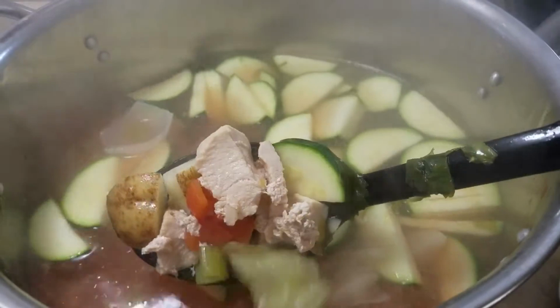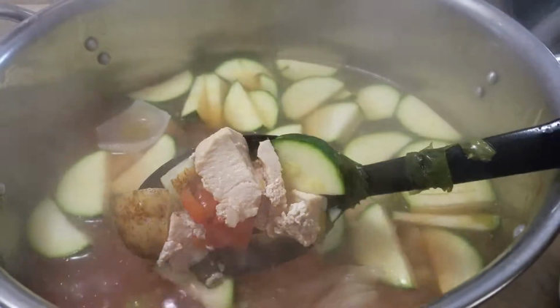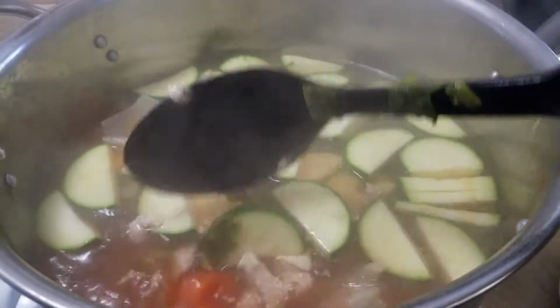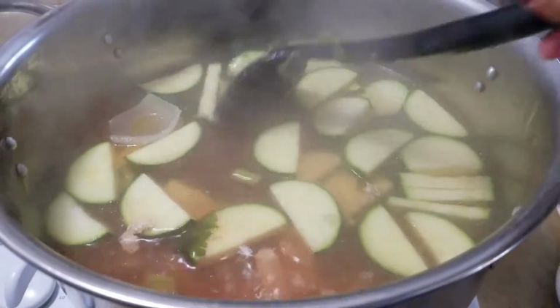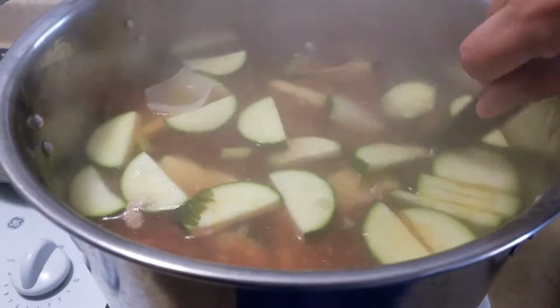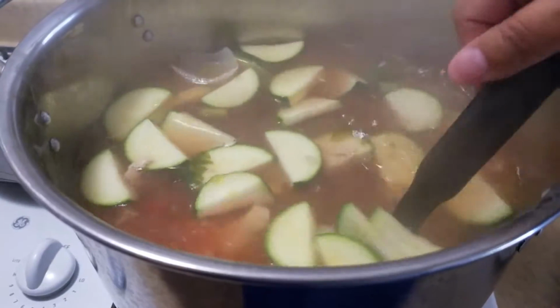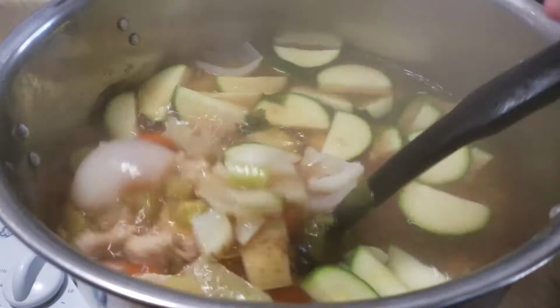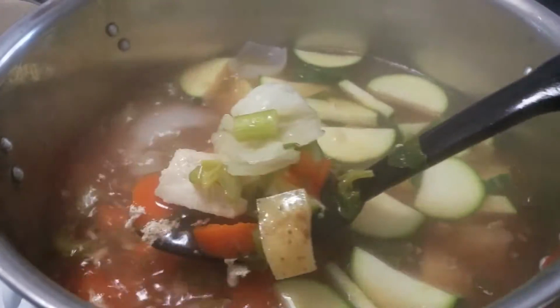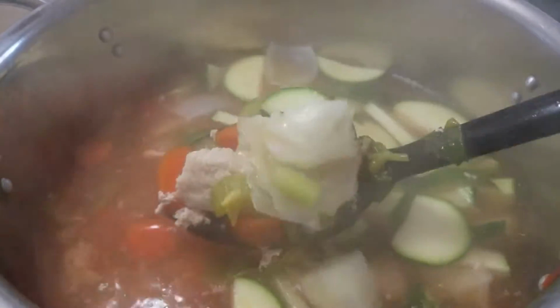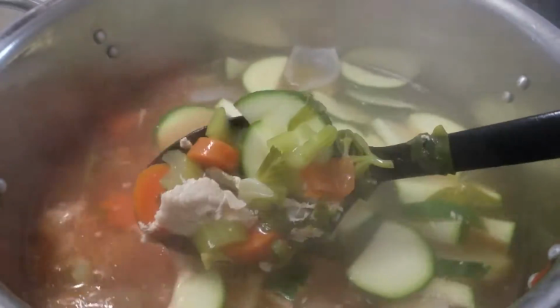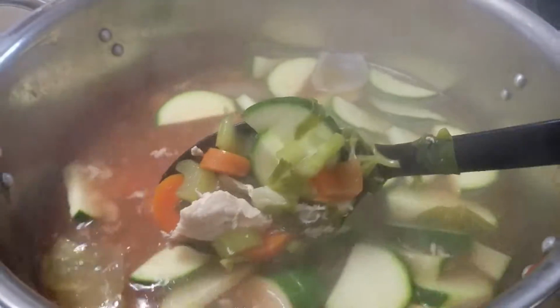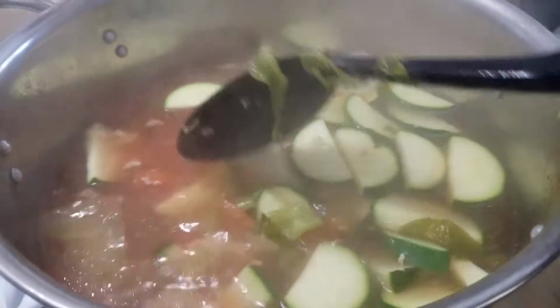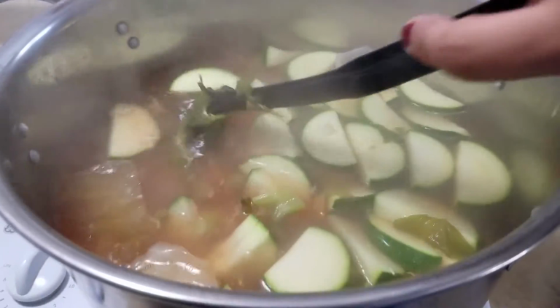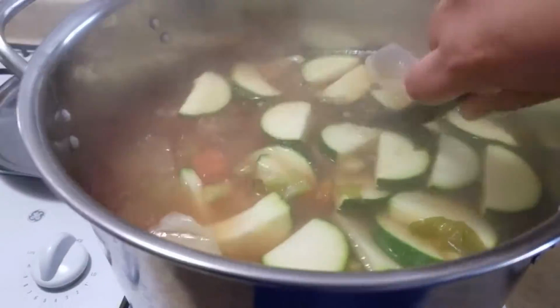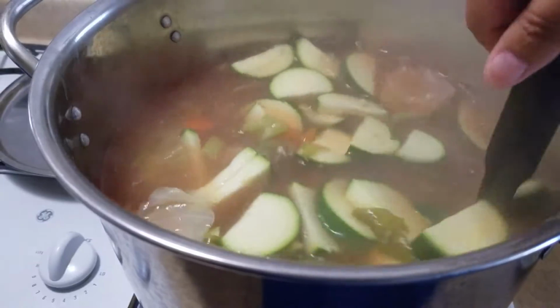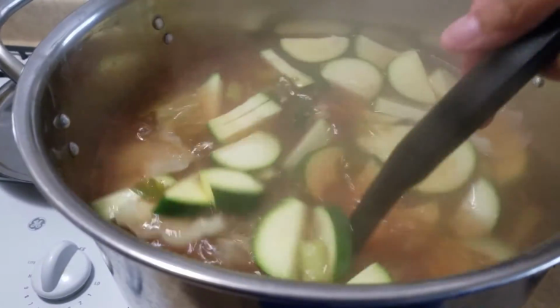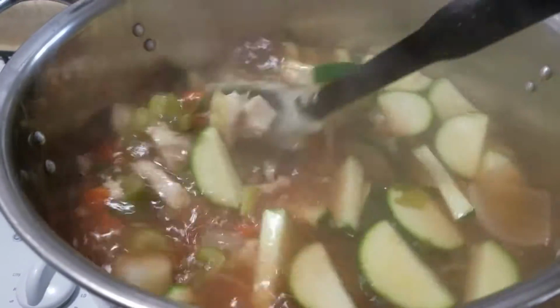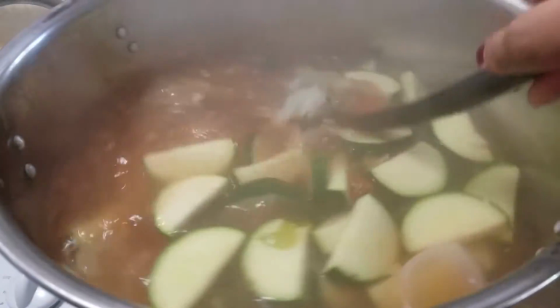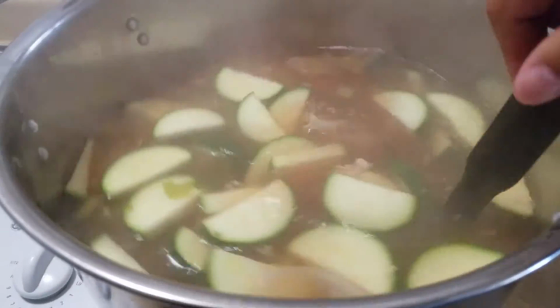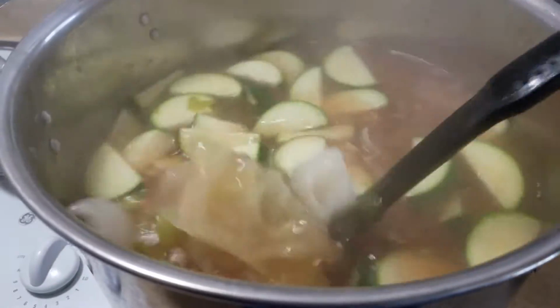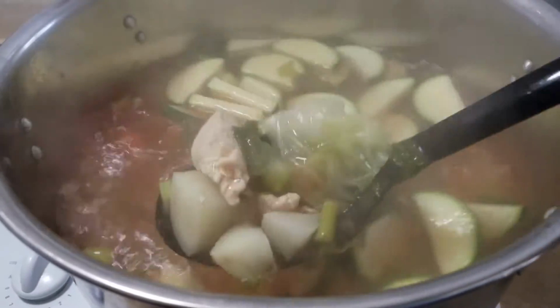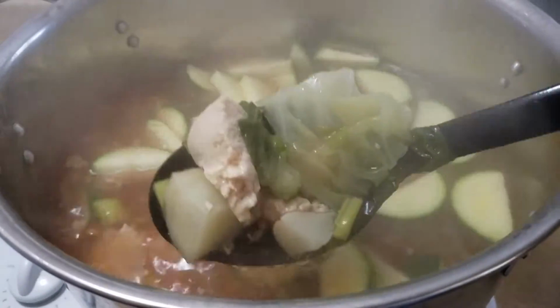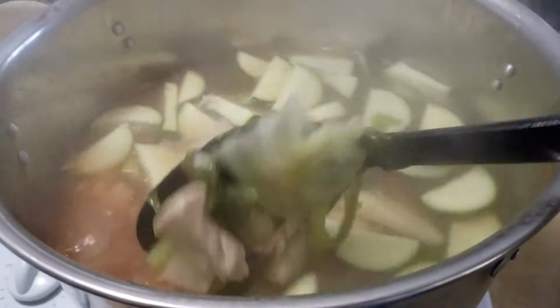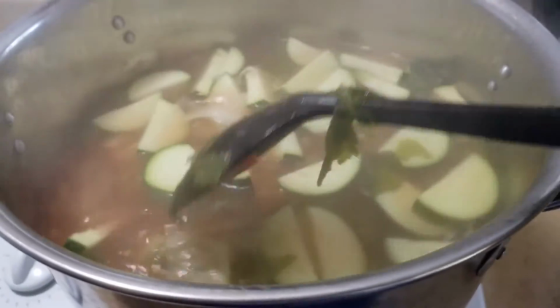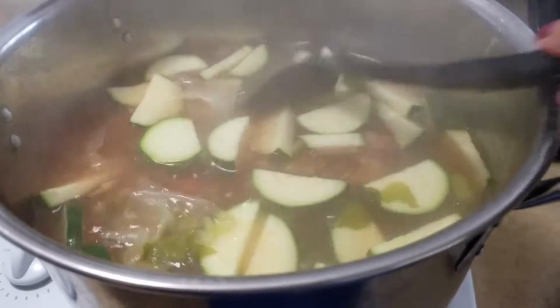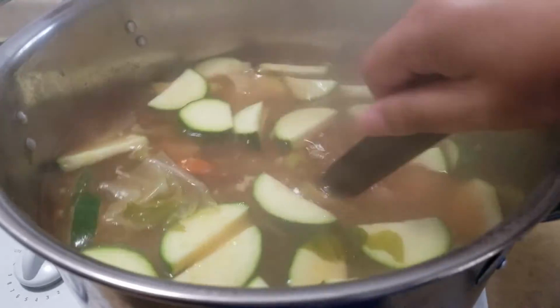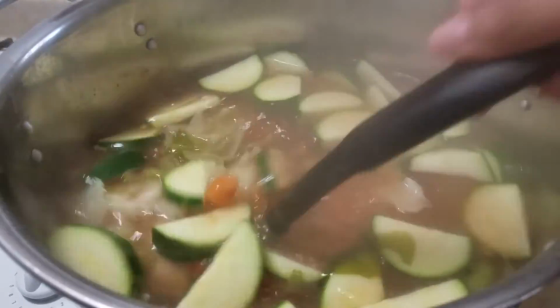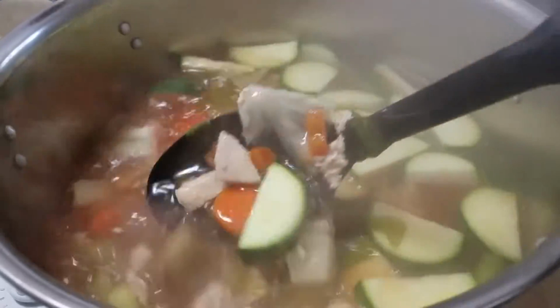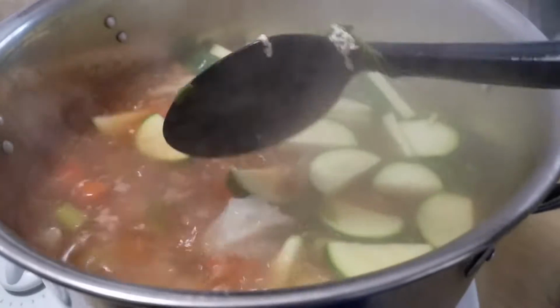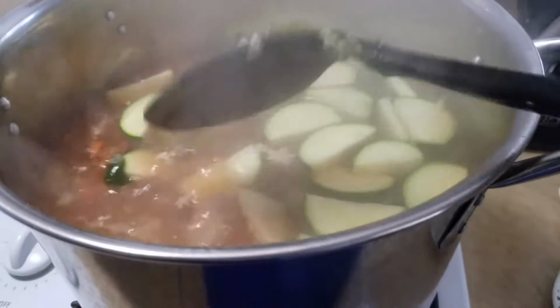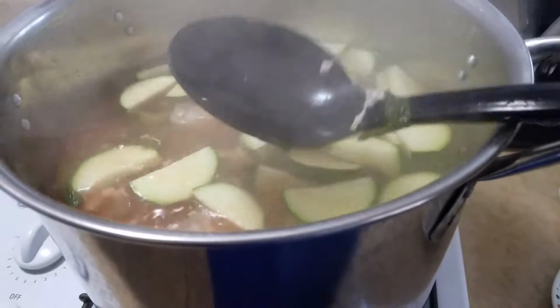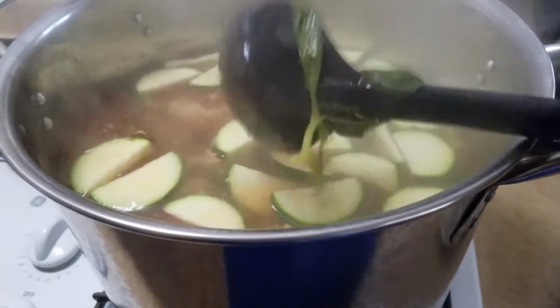And there it is. Yum, yum, yum. So I know he'll appreciate this. Mama's homemade chicken soup is delicious. All these vegetables and the soup will do him good.